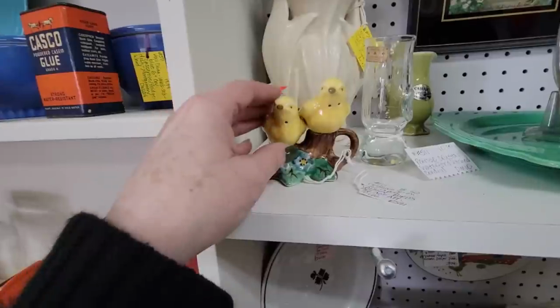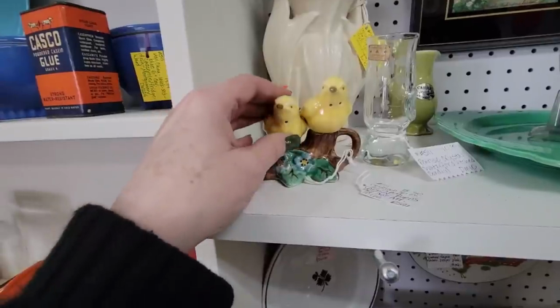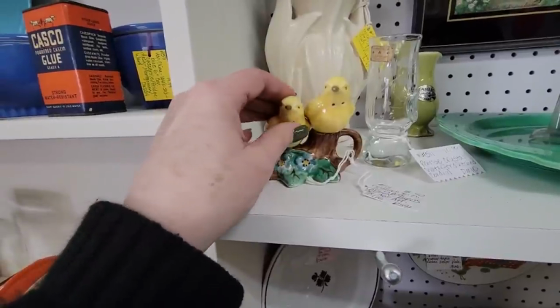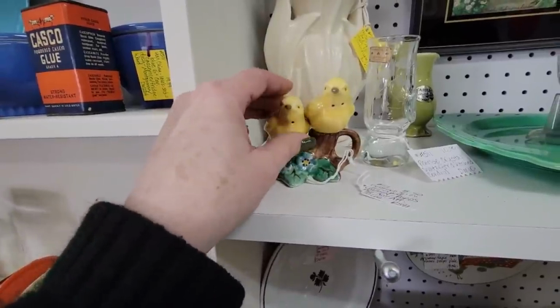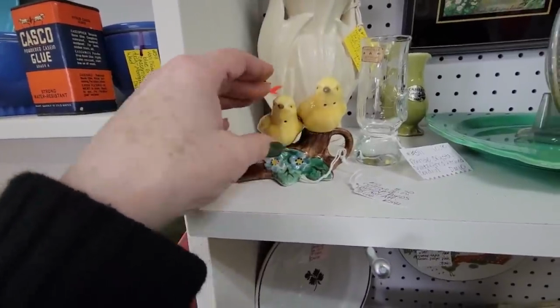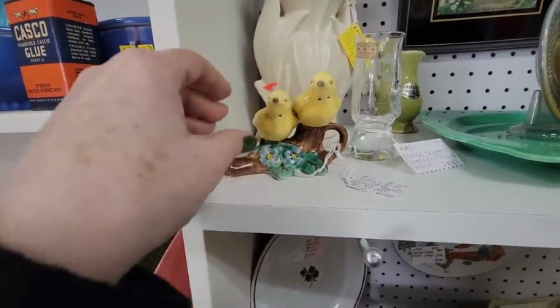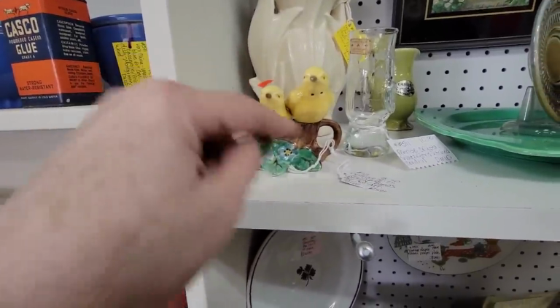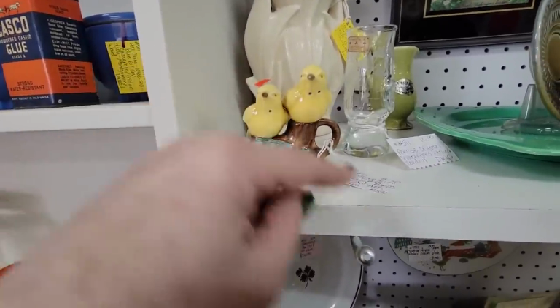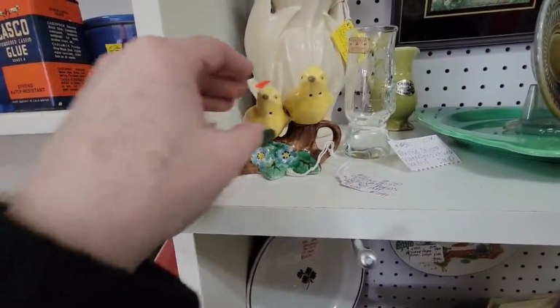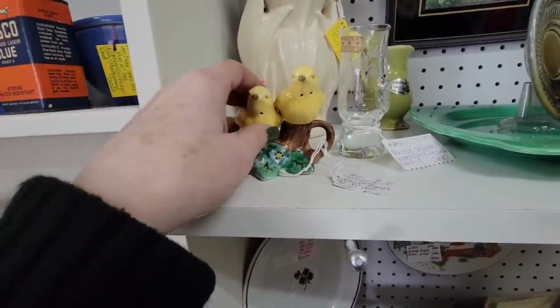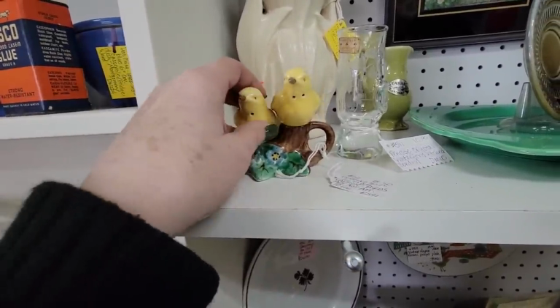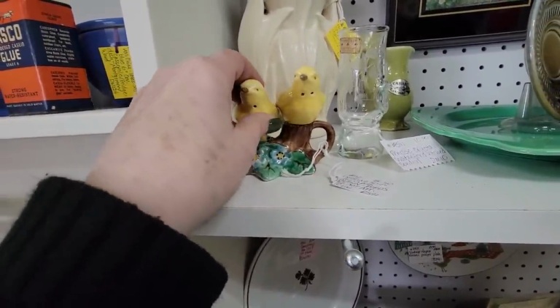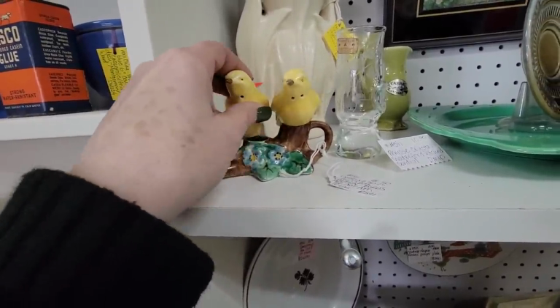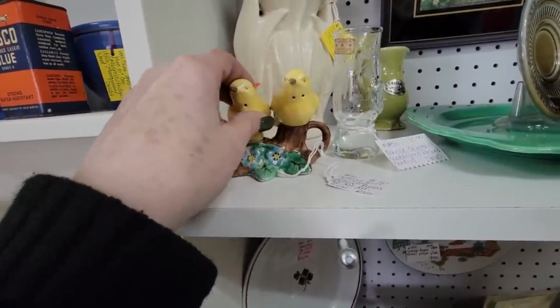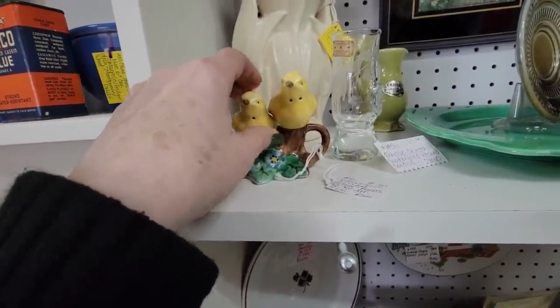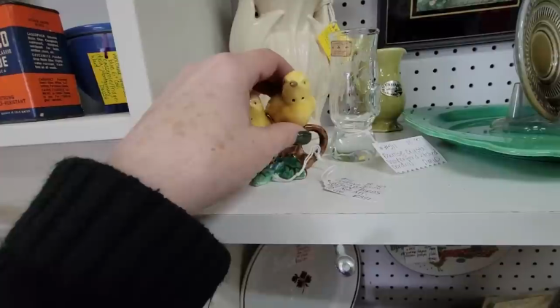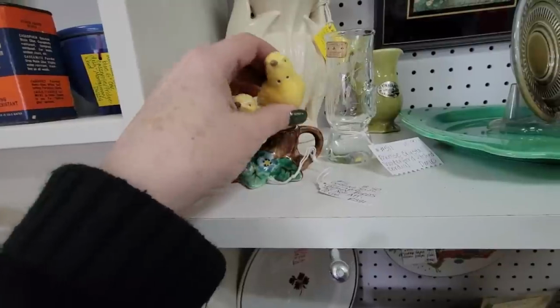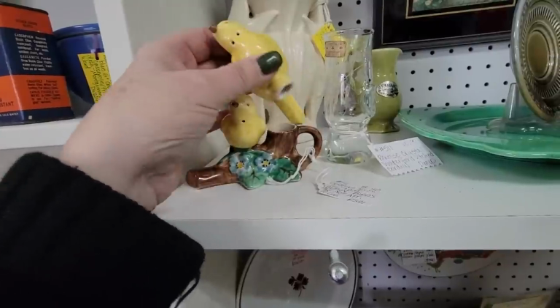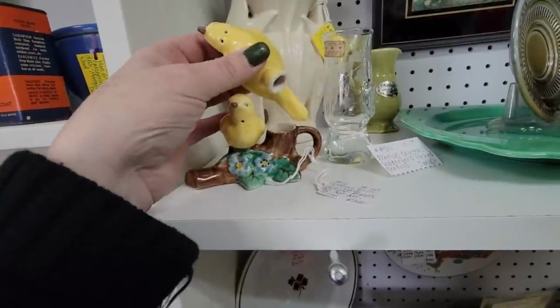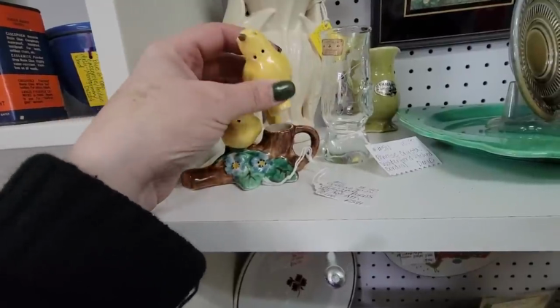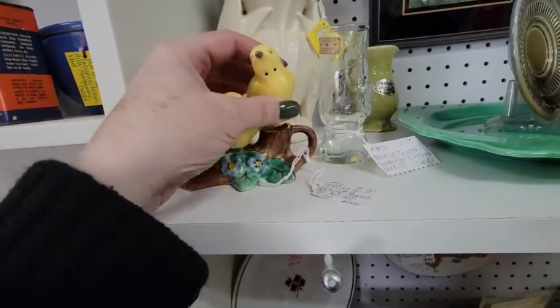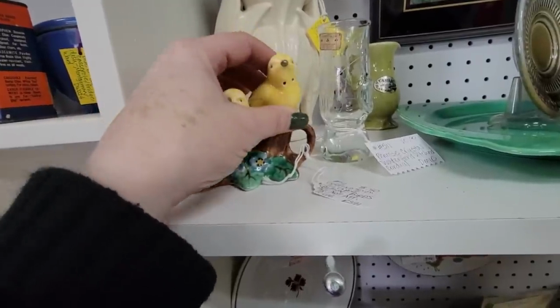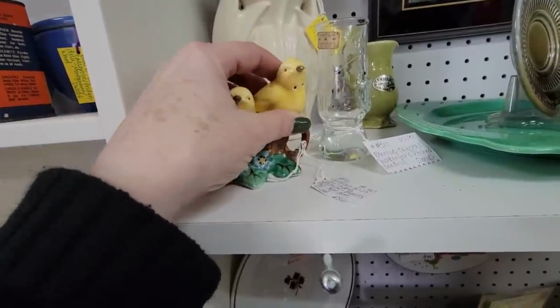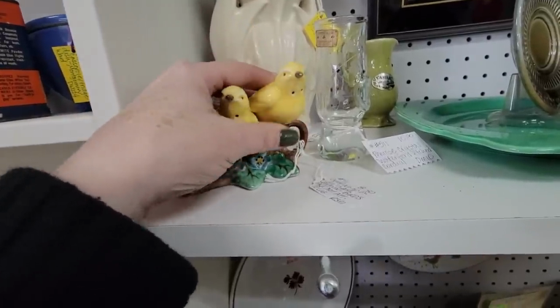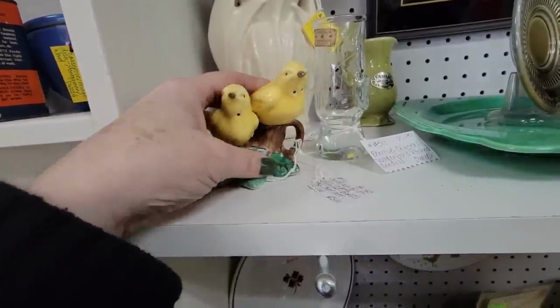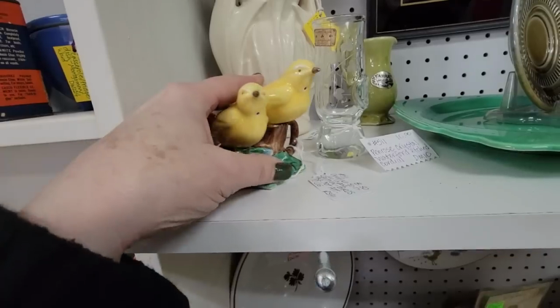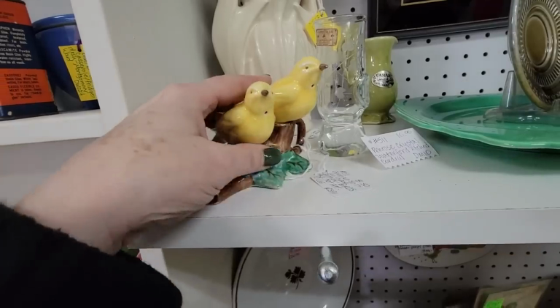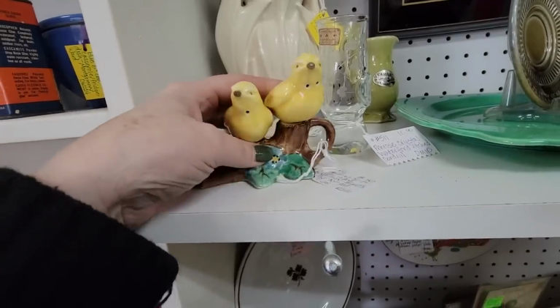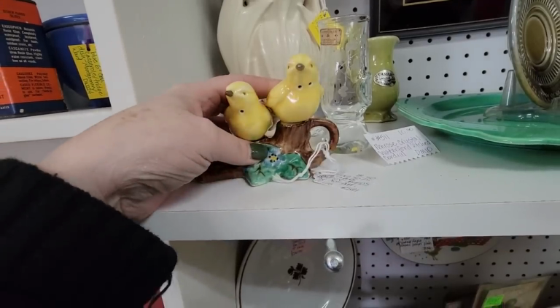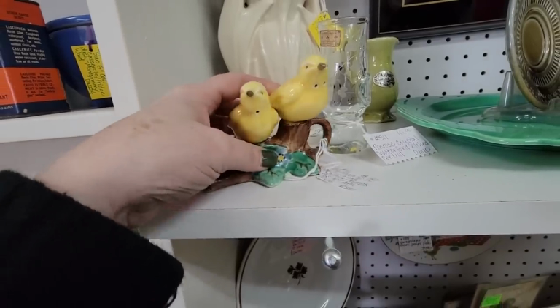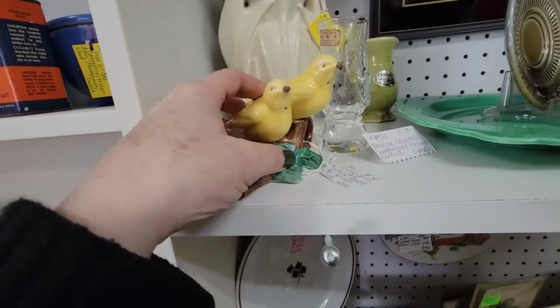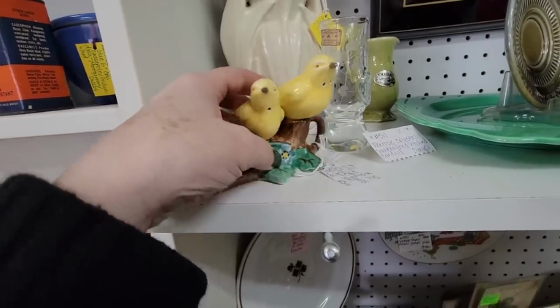I'm going to get these two — these cute little birds. They're $8.50. They're salt and pepper shakers, but they're very spring and fun, so I'm going to get these little guys too.